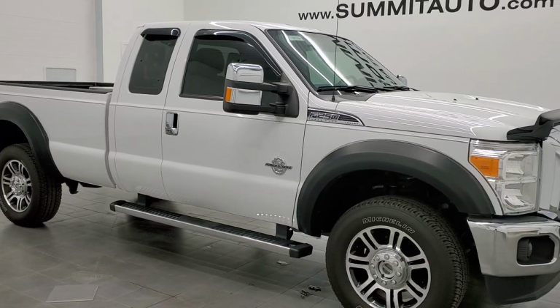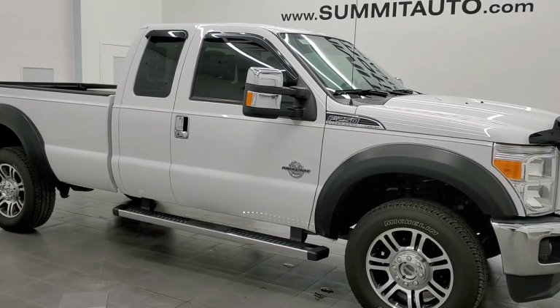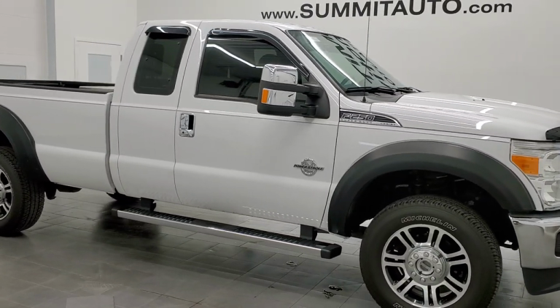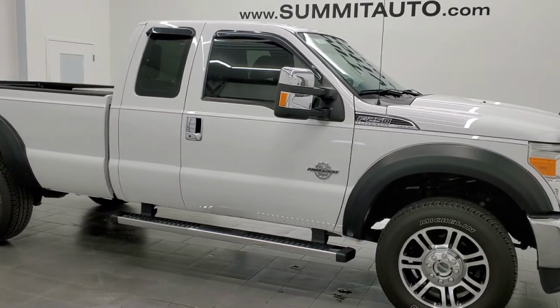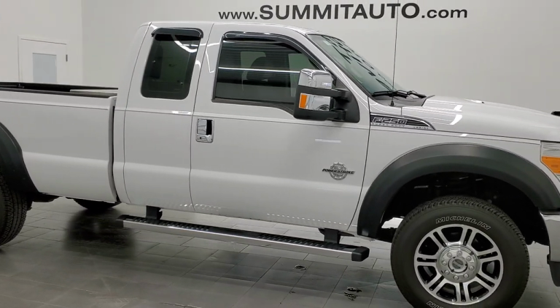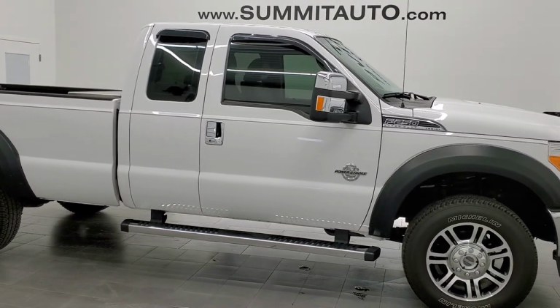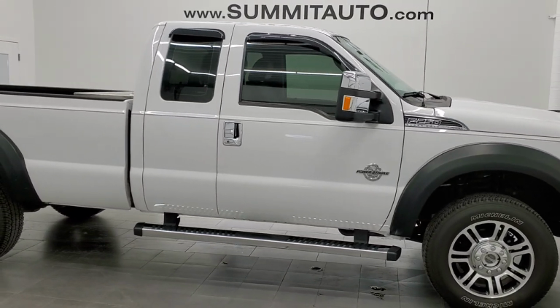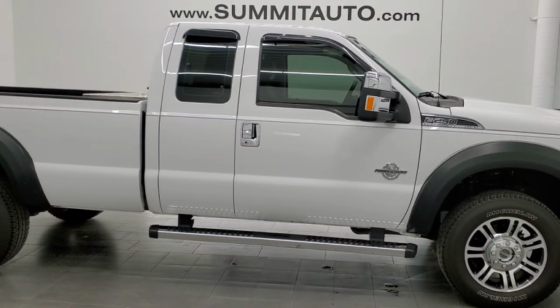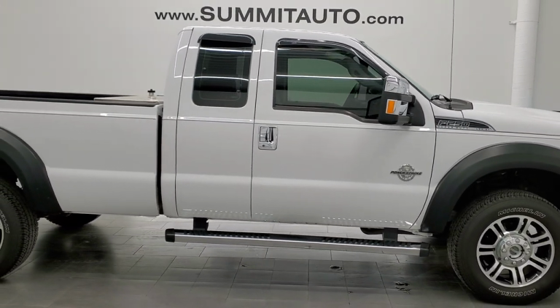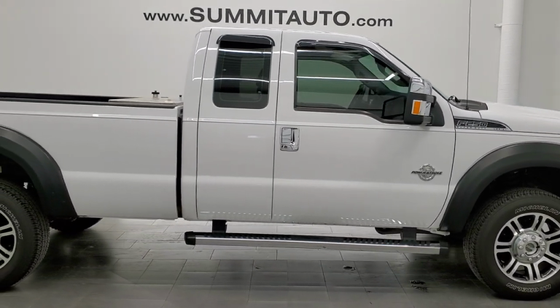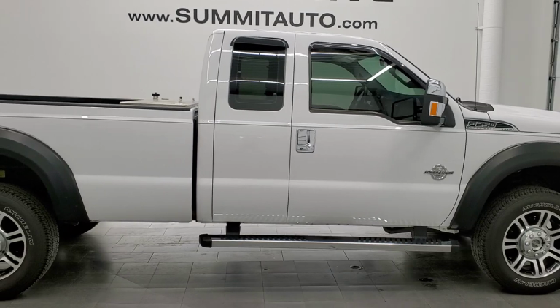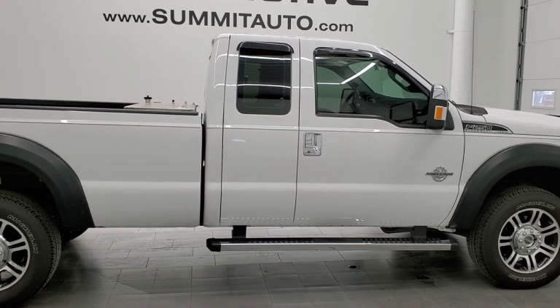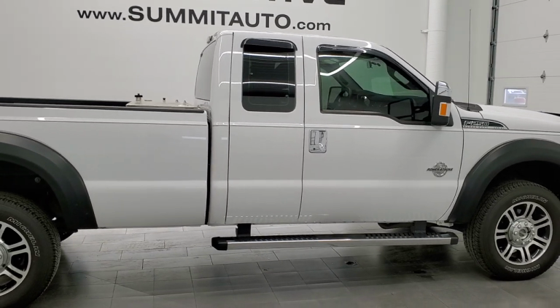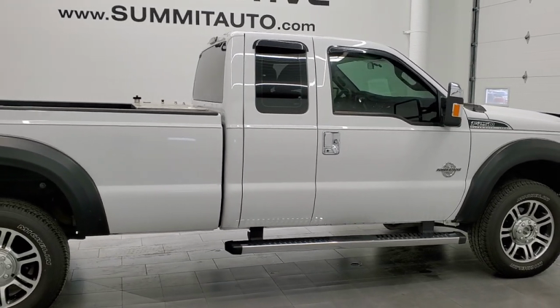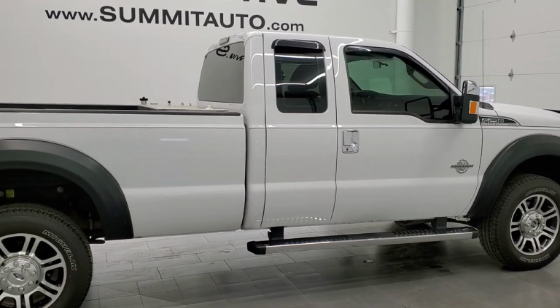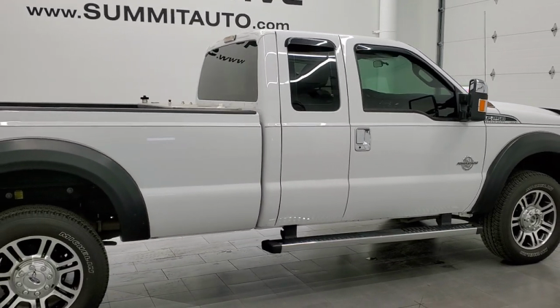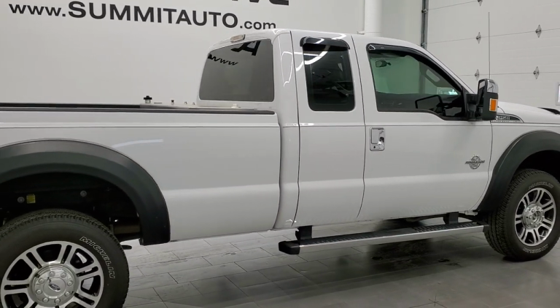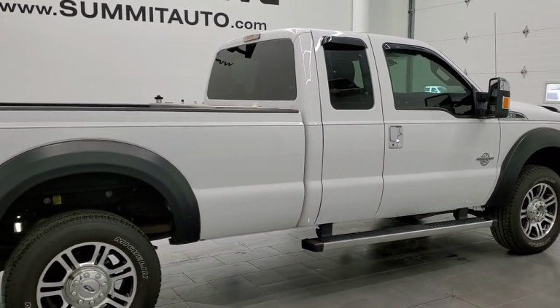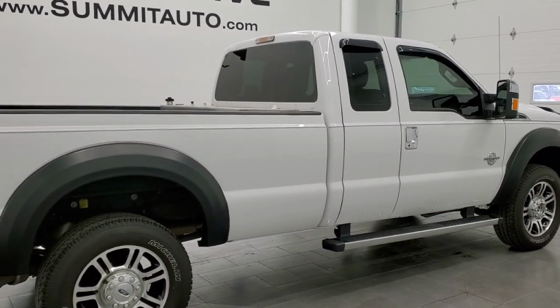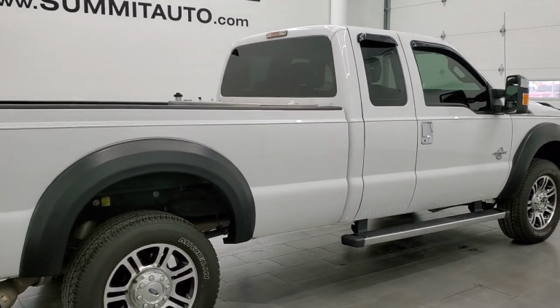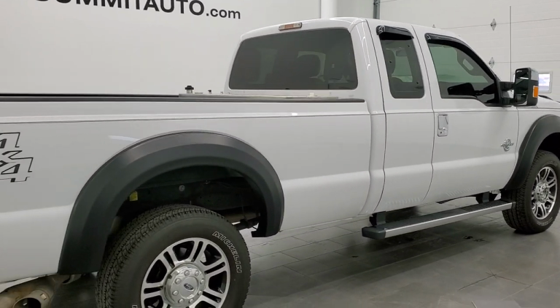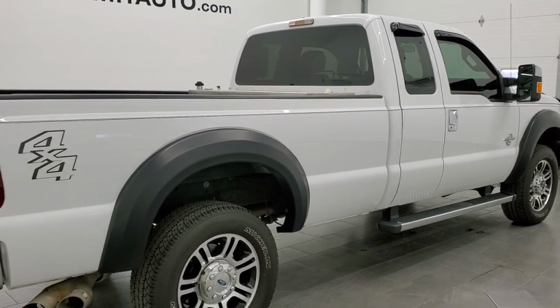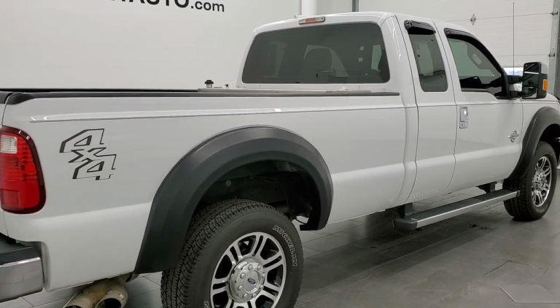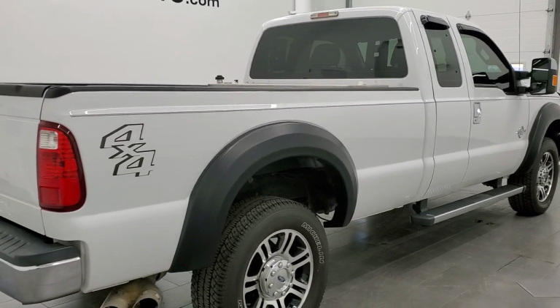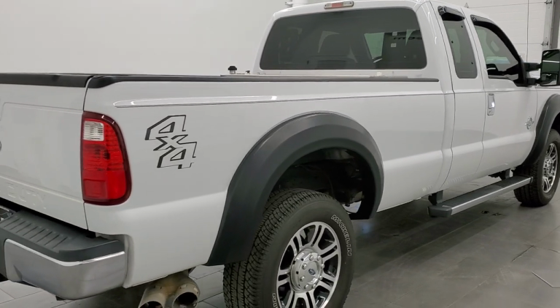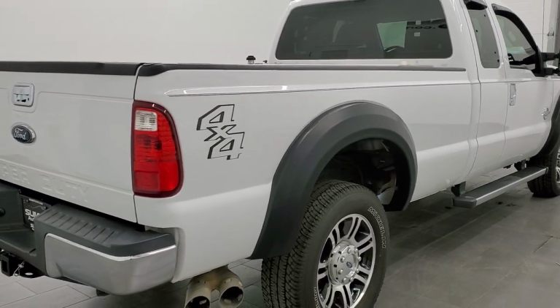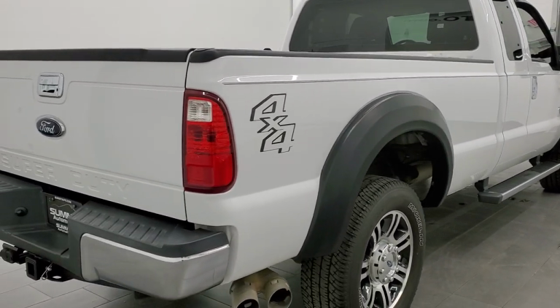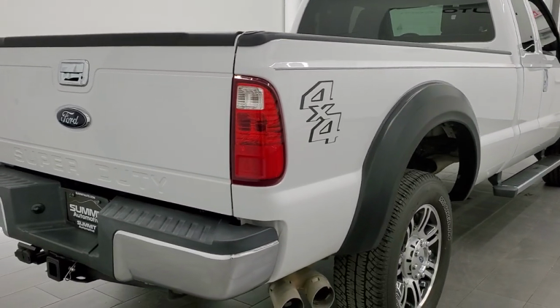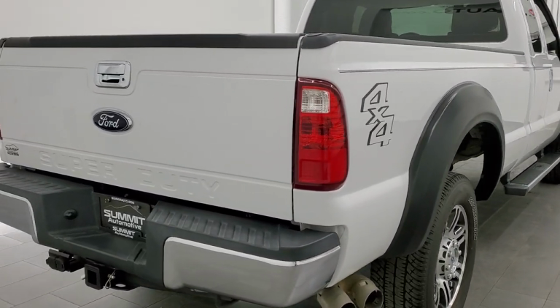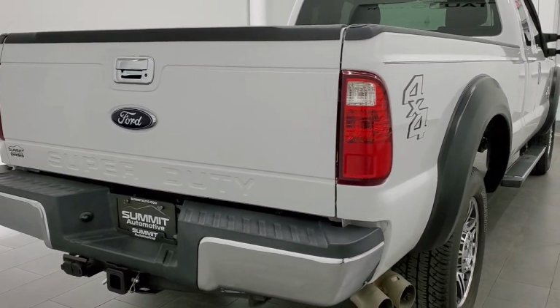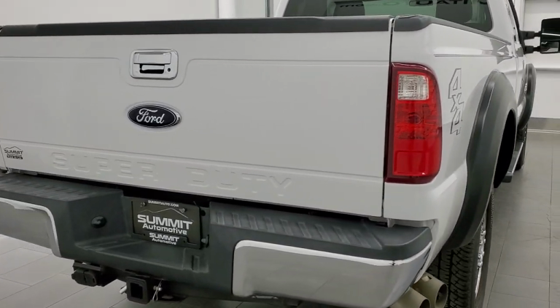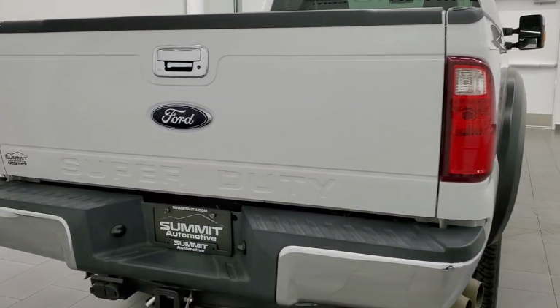This 2015 Ford F-250 Super Cab Long Box is stock number 12073Z. We are here at Summit Automotive in Fond du Lac, Wisconsin, your new and used heavy duty truck headquarters.